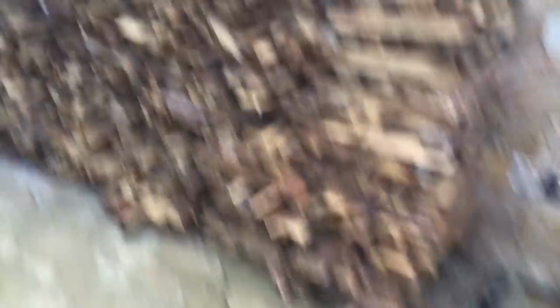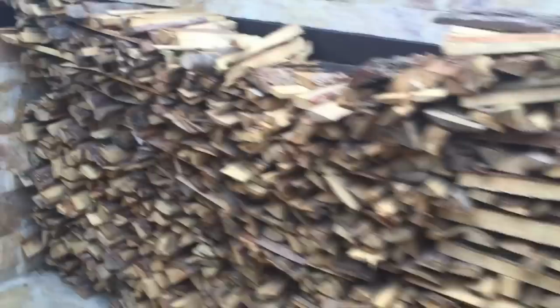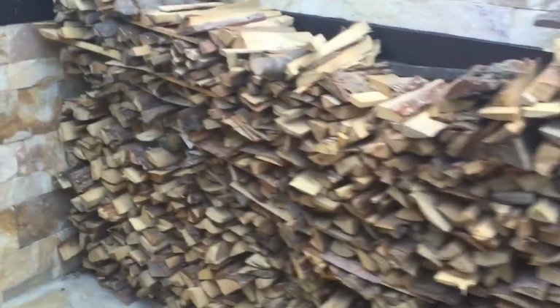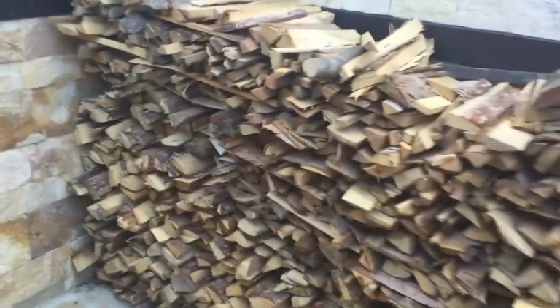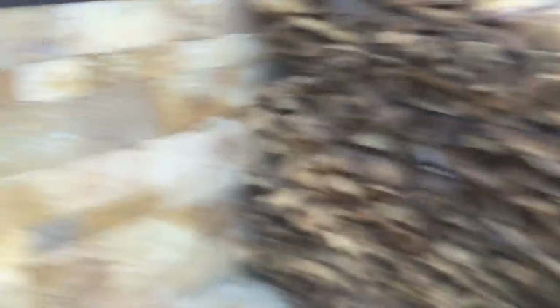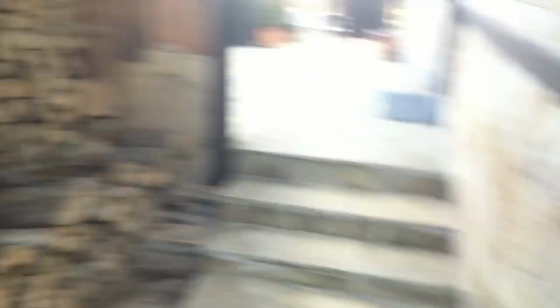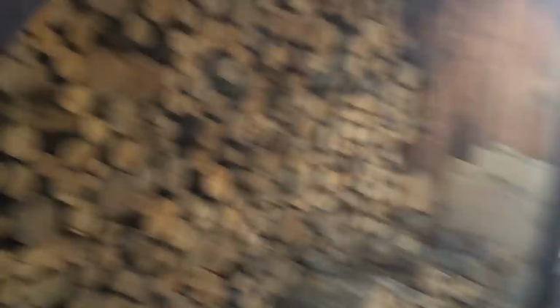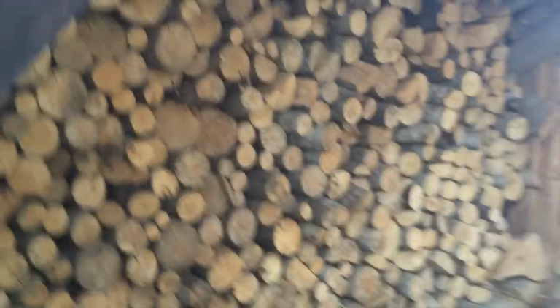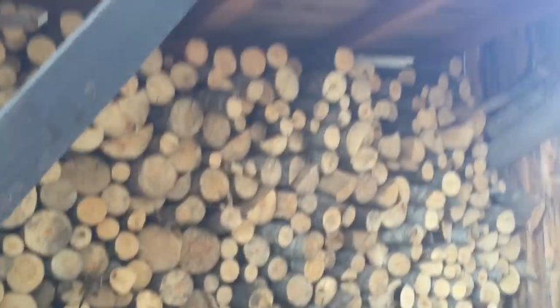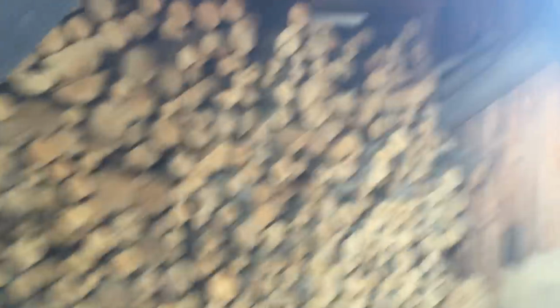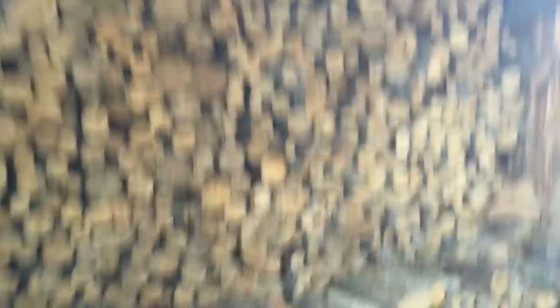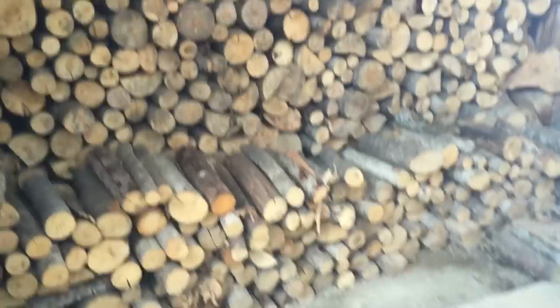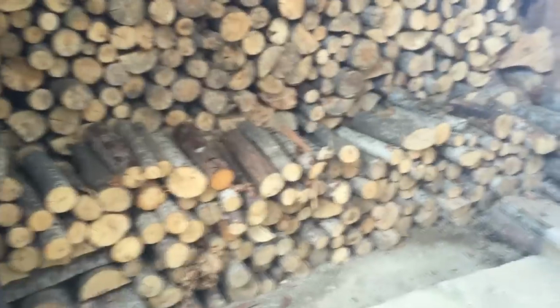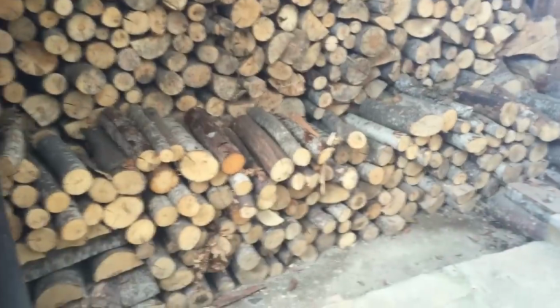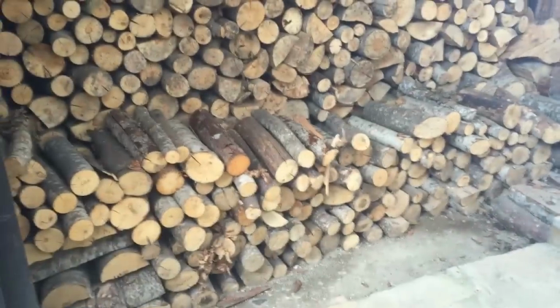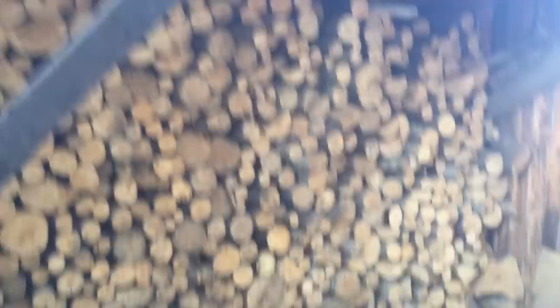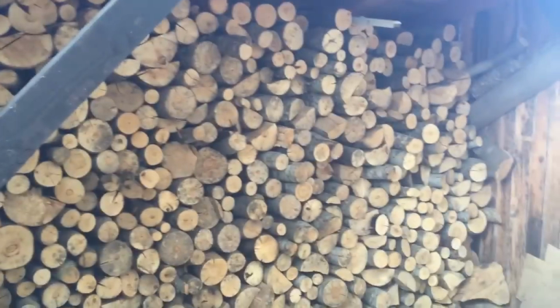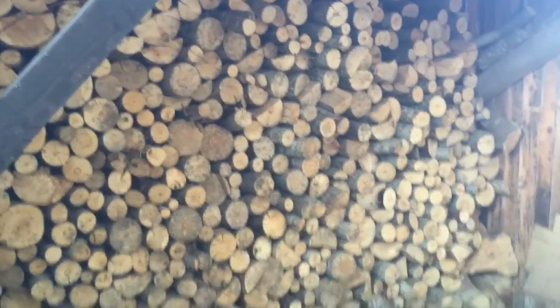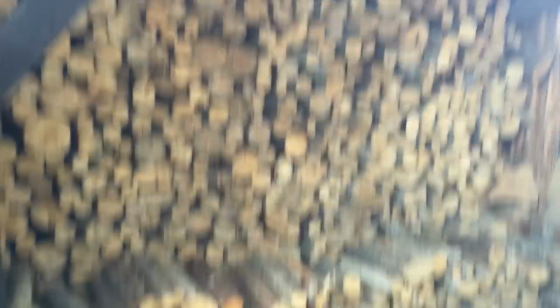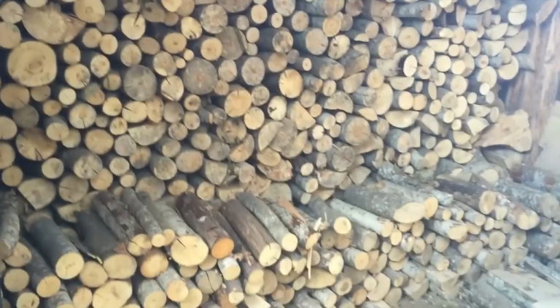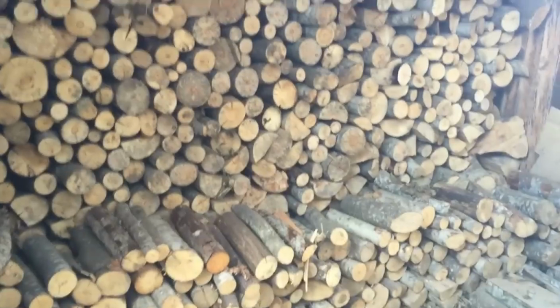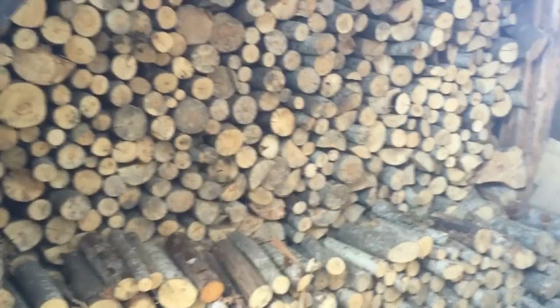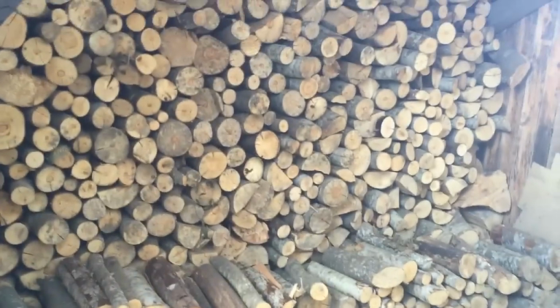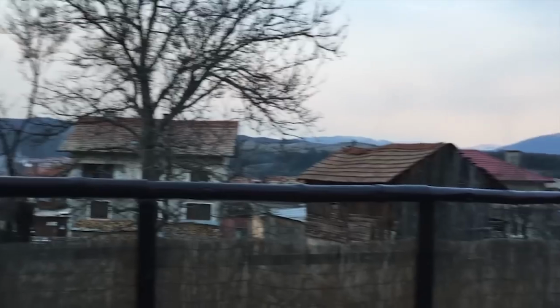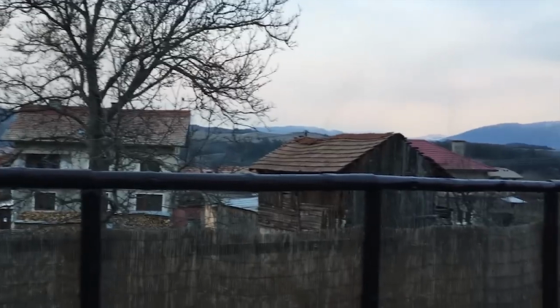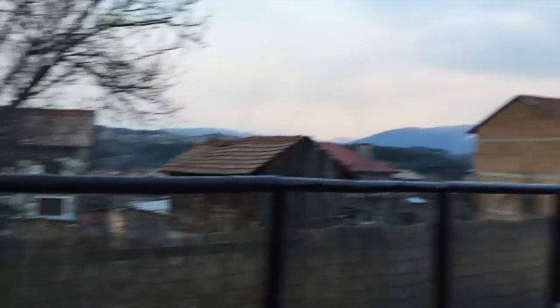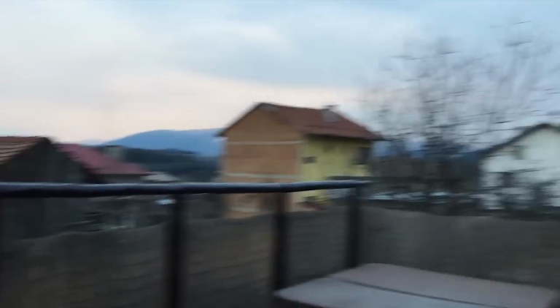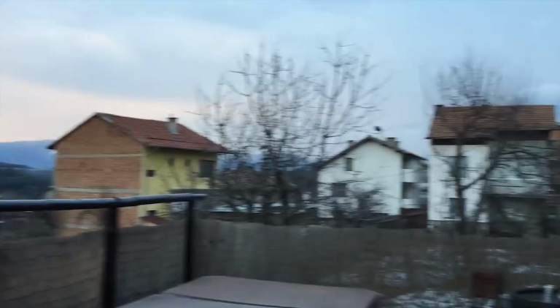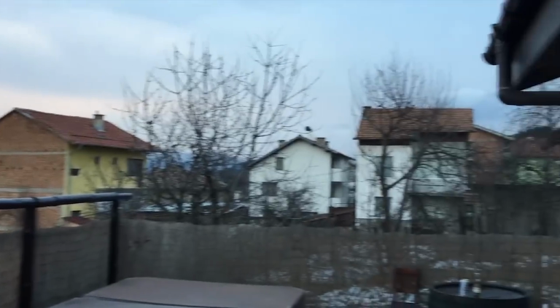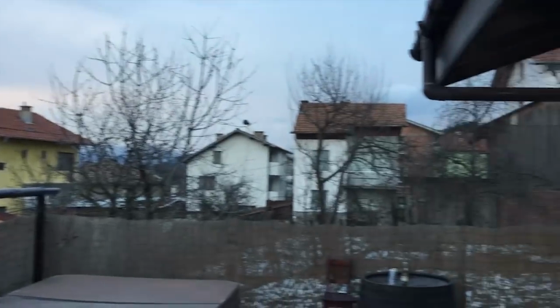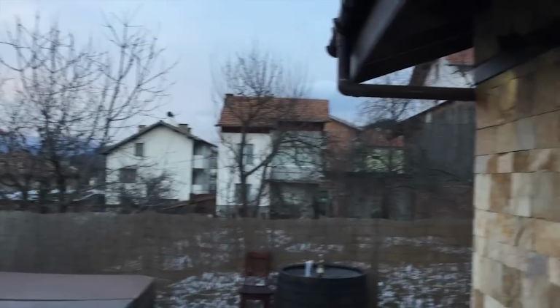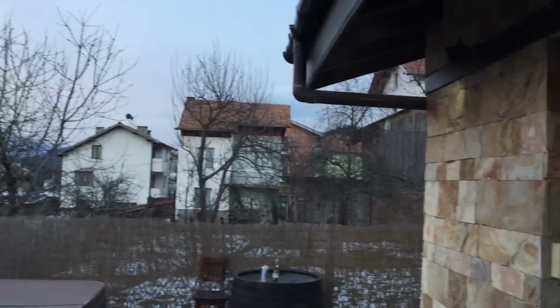We've got some wood and then a shit ton more wood. I don't know why there's so much wood here. As you can see, this is what Guernsey looks like.